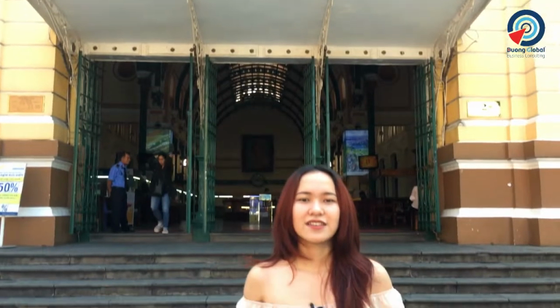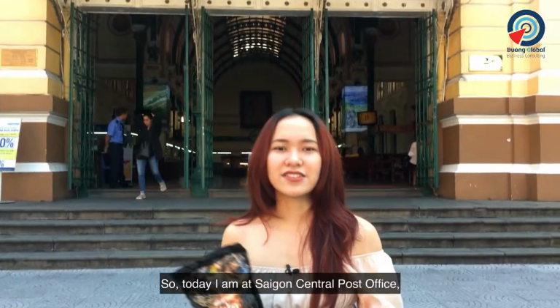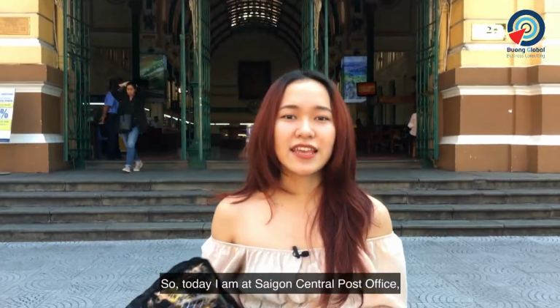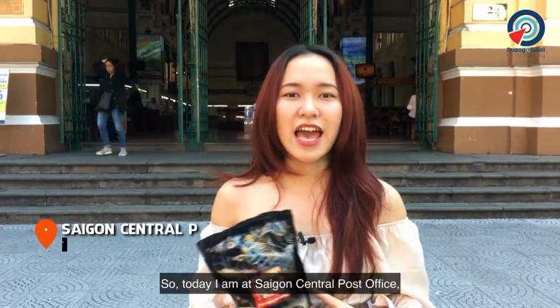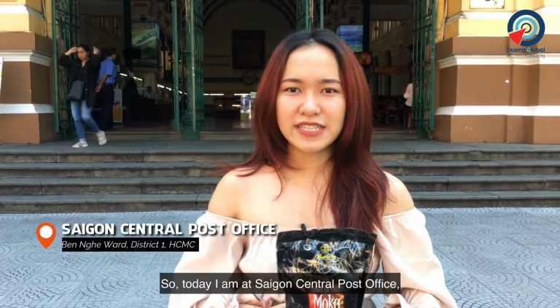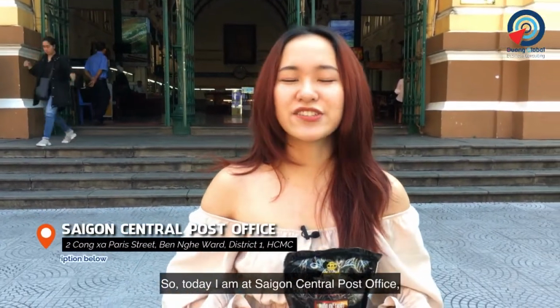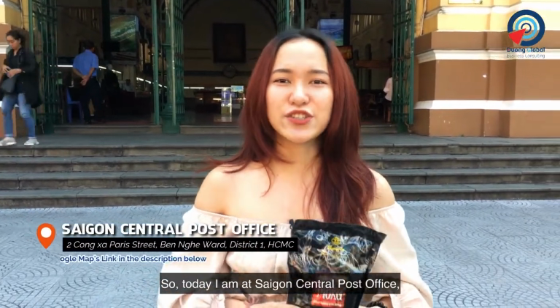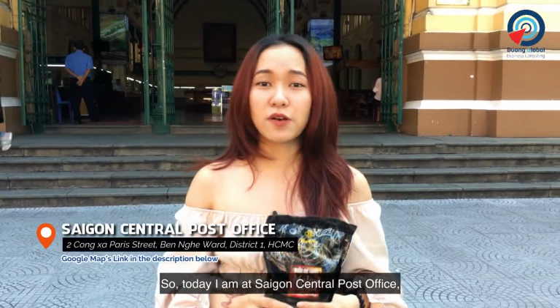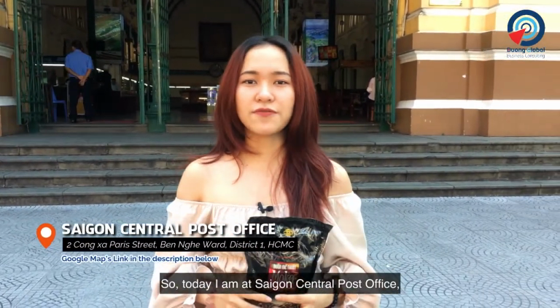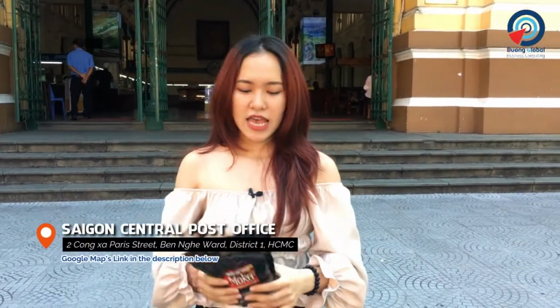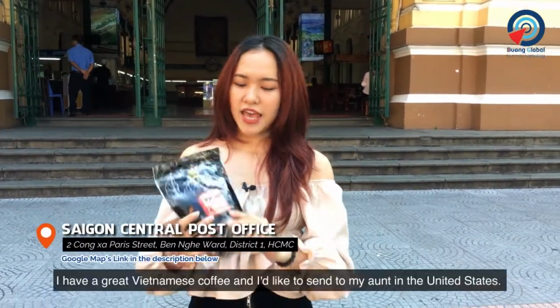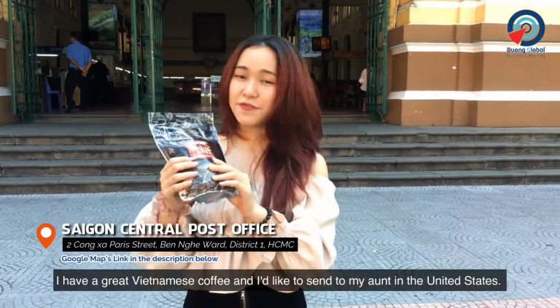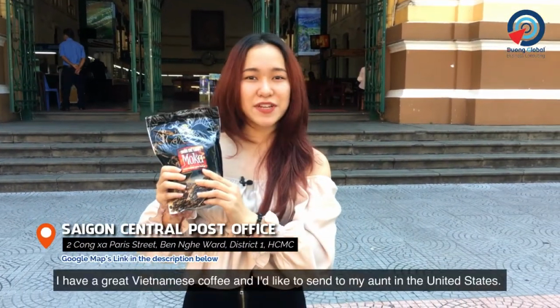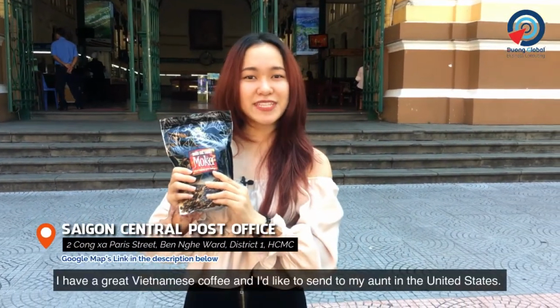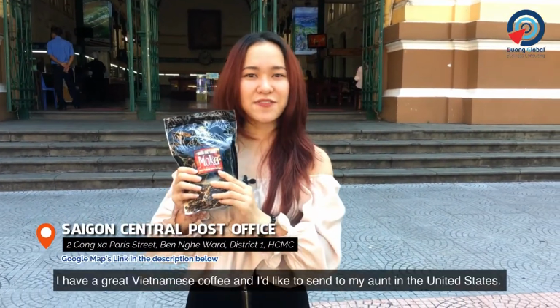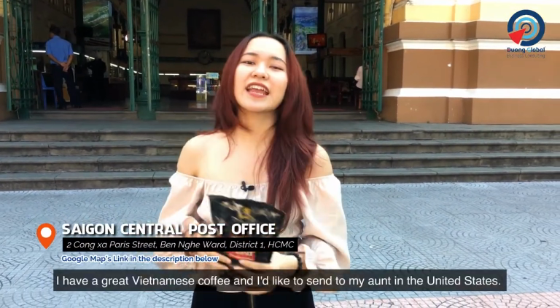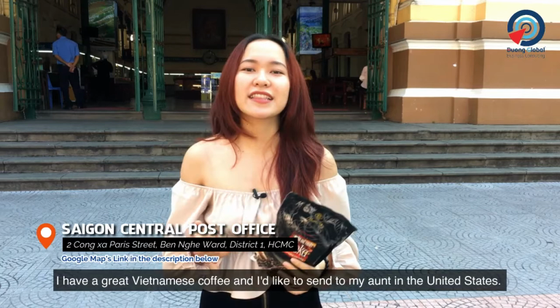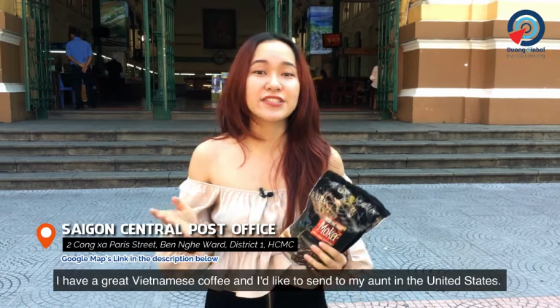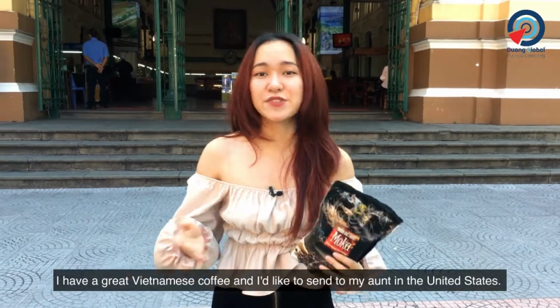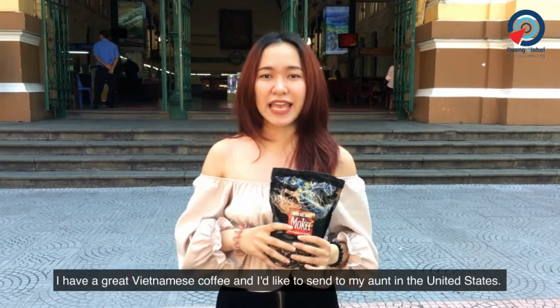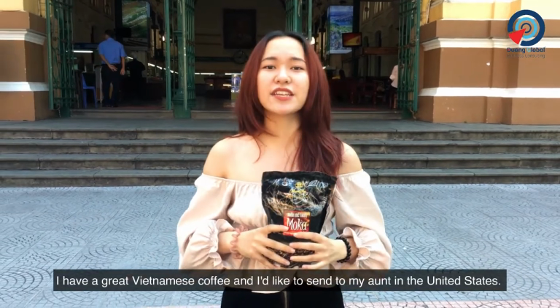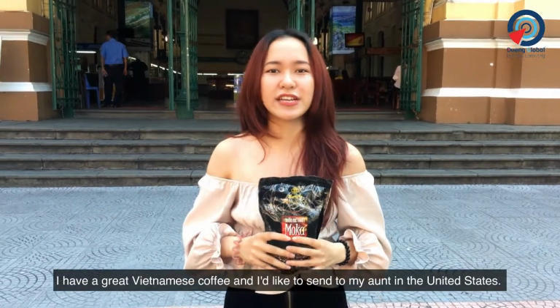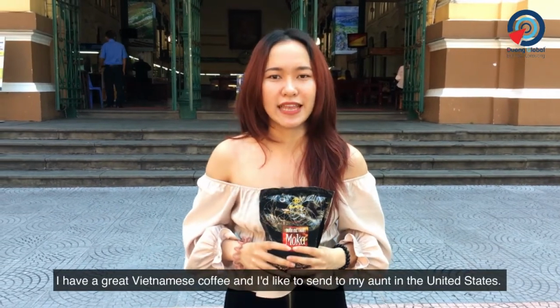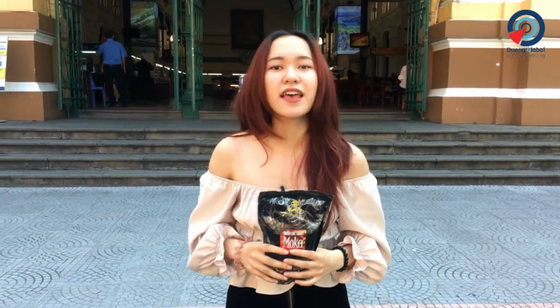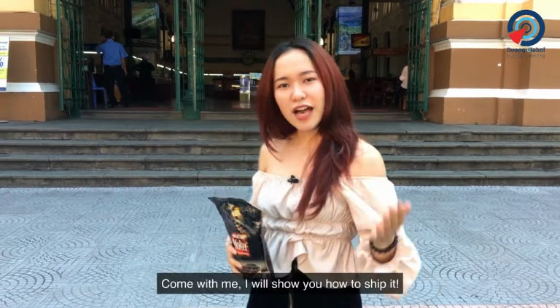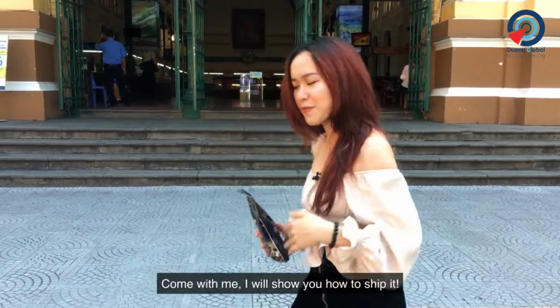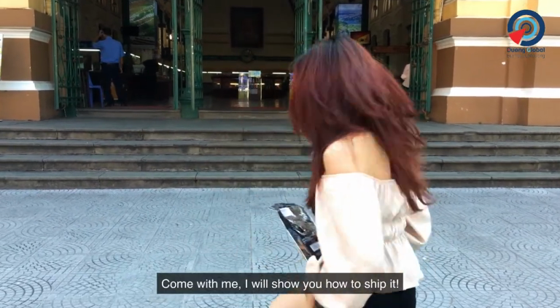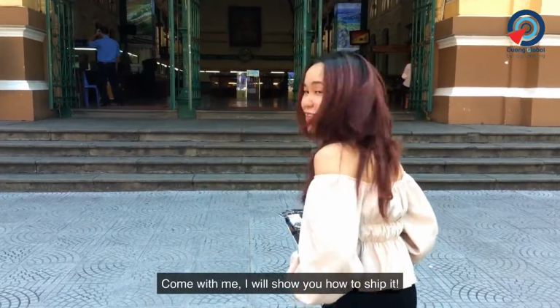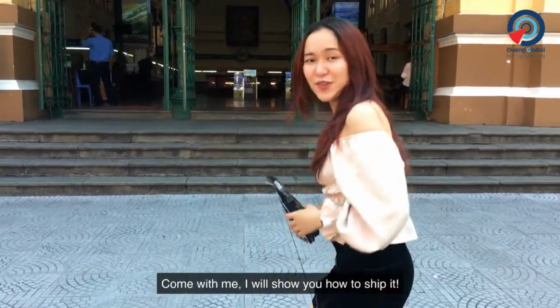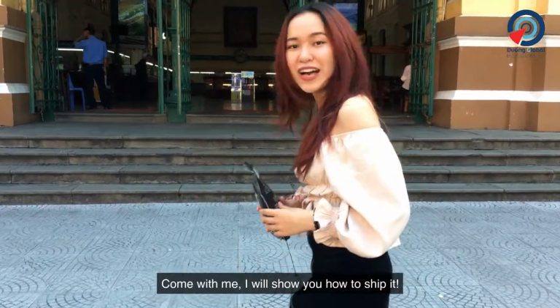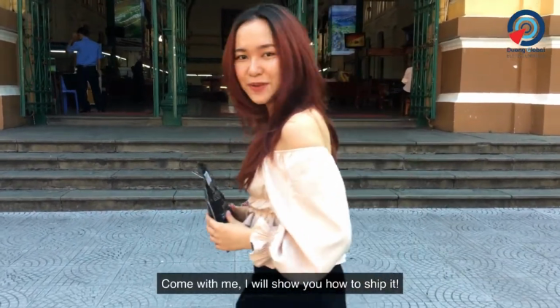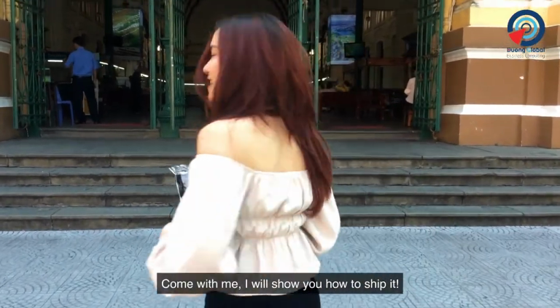So today I'm at Saigon Central Post Office. I have some great Vietnamese coffee that I'd like to send to my aunt in the United States. Come with me and I'll show you how to ship it.